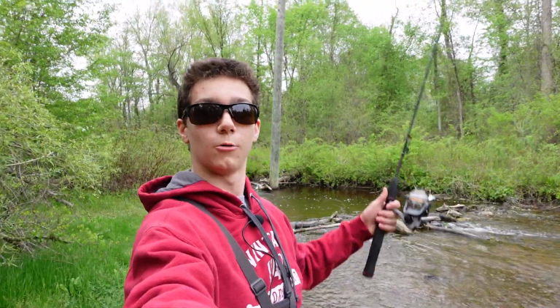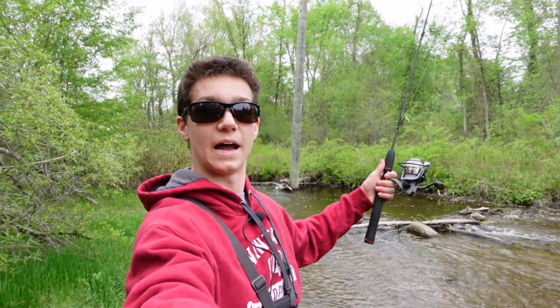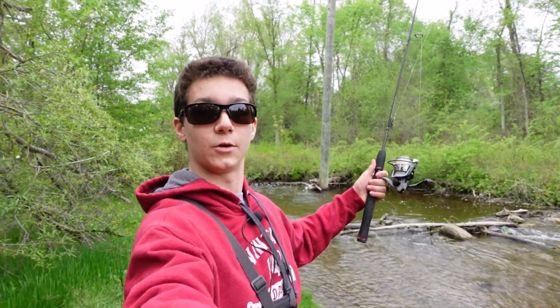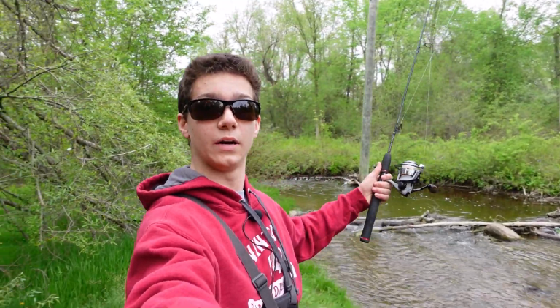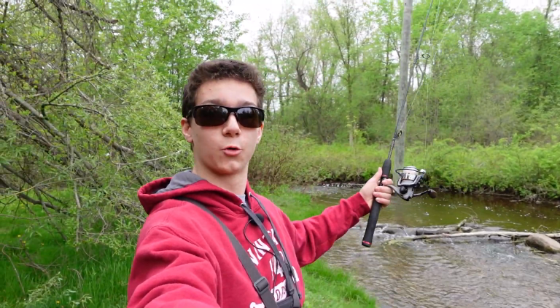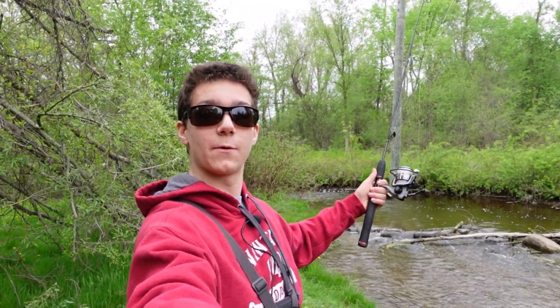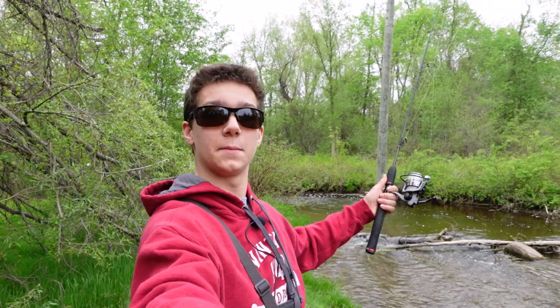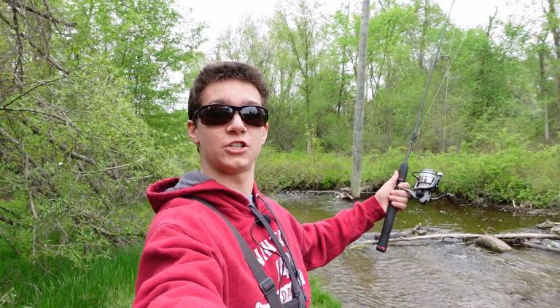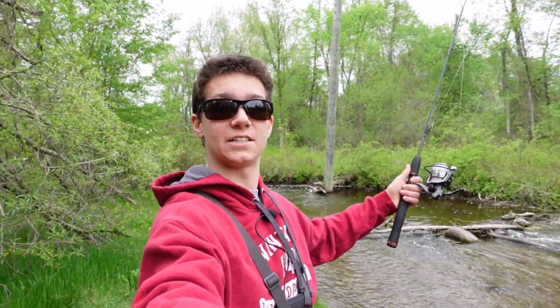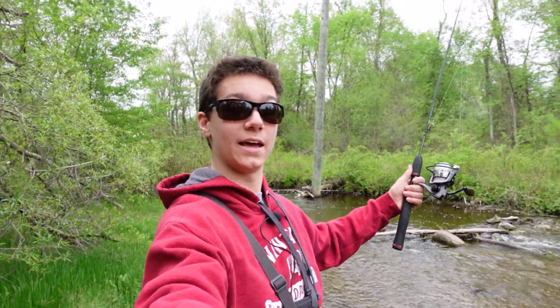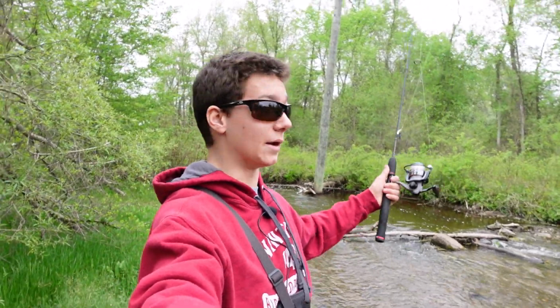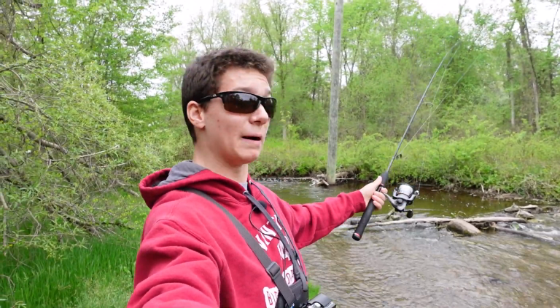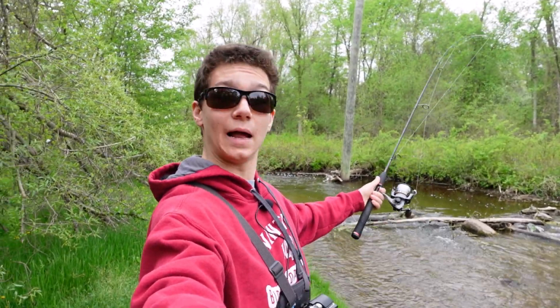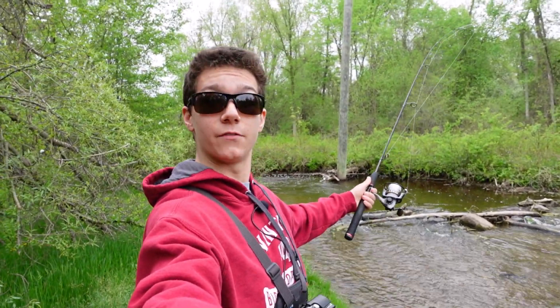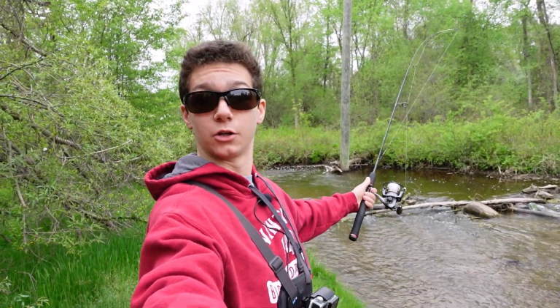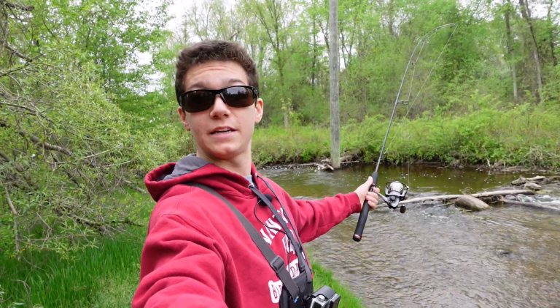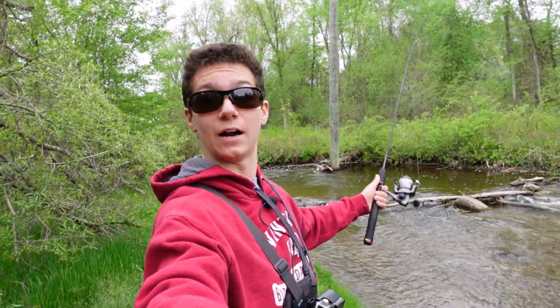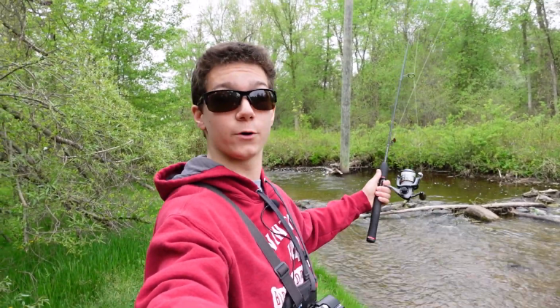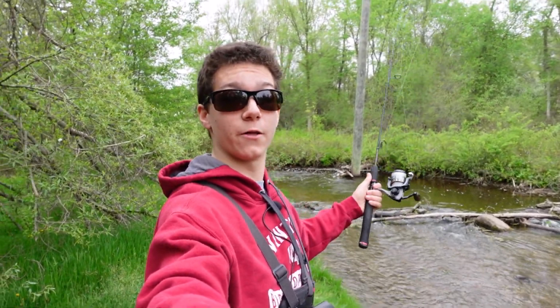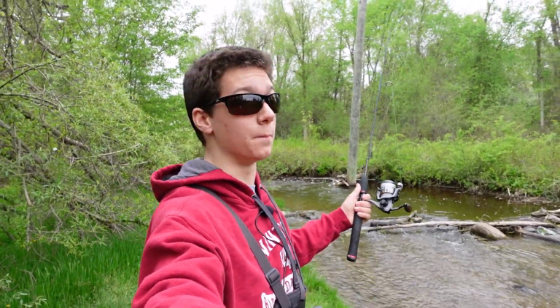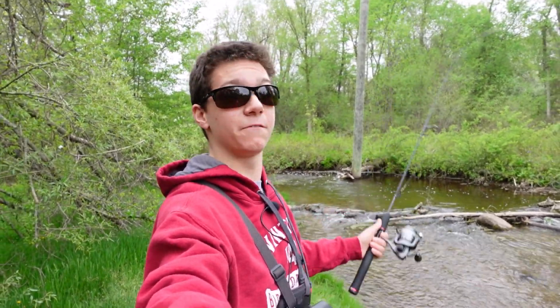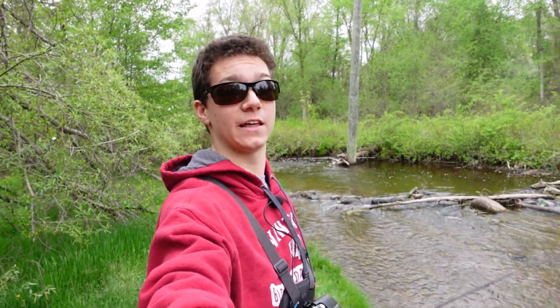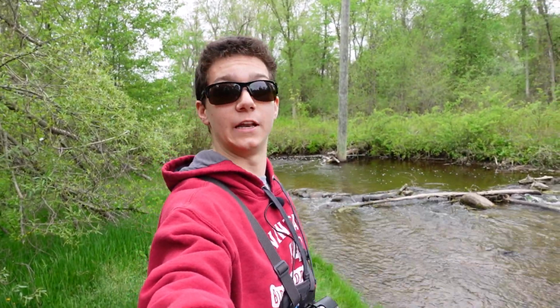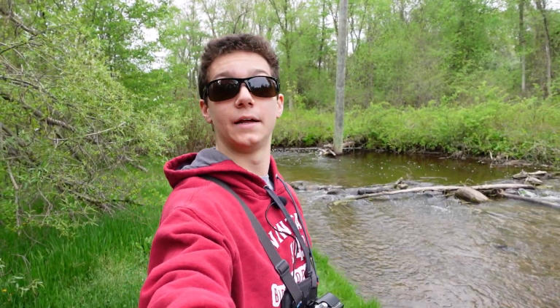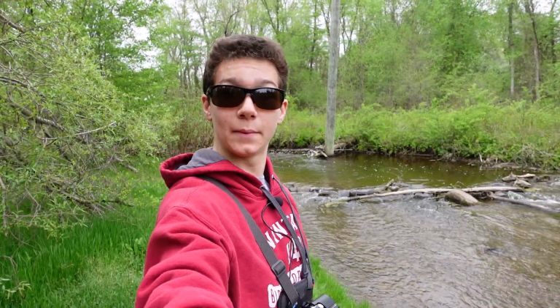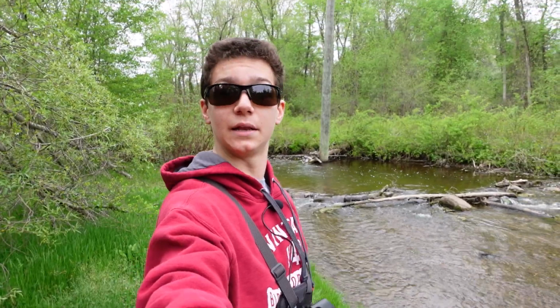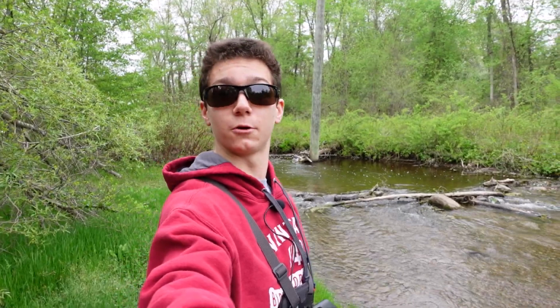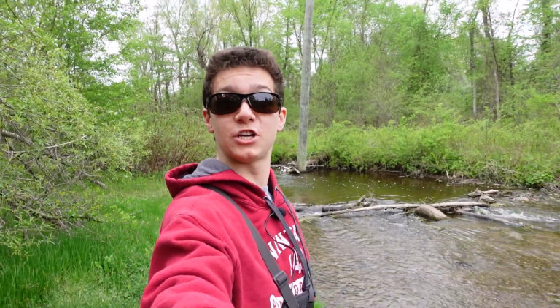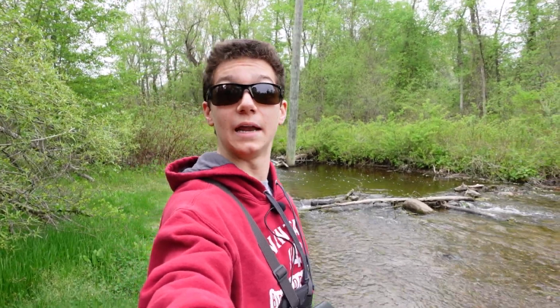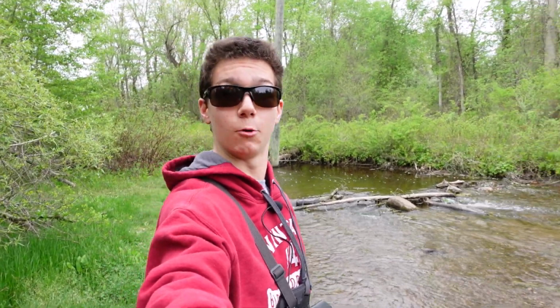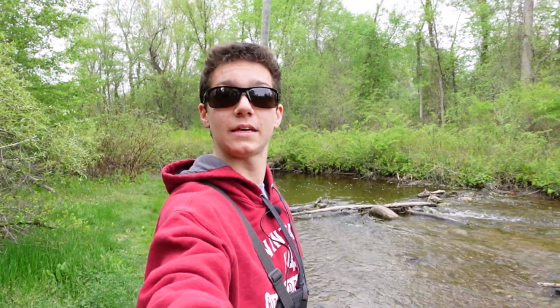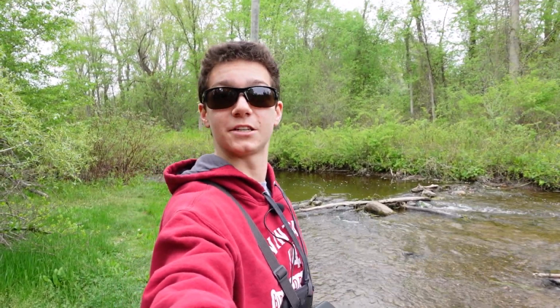Alrighty guys, here is the creek that we're going to be fishing at today. Now despite the size of this little creek, I have heard that there are some big fish that live in it. So I'm excited to start fishing and see what we can catch.